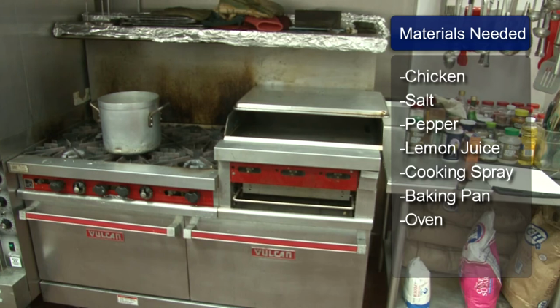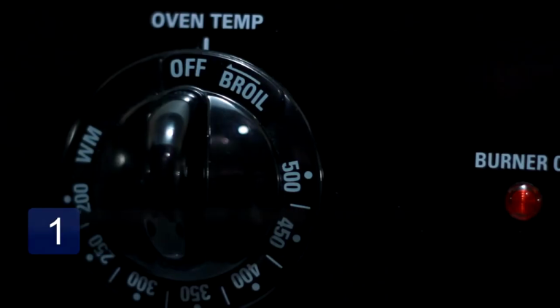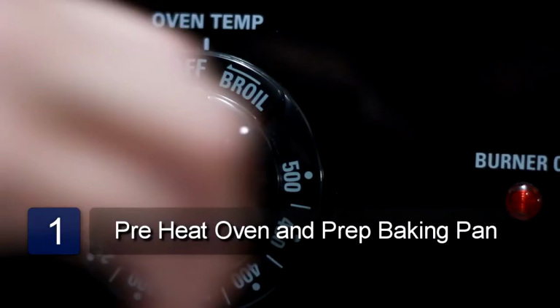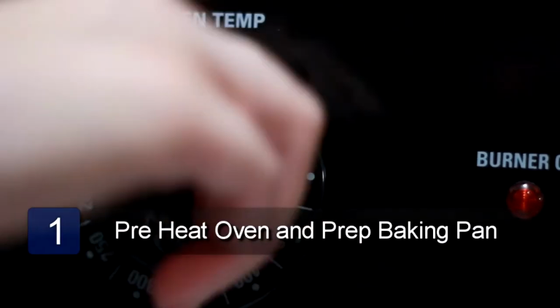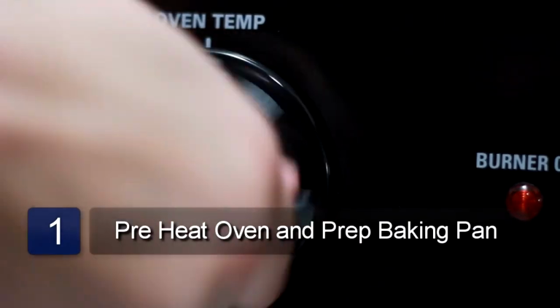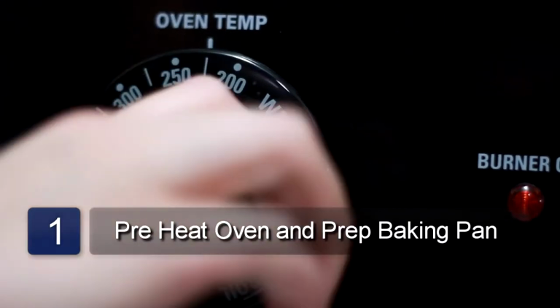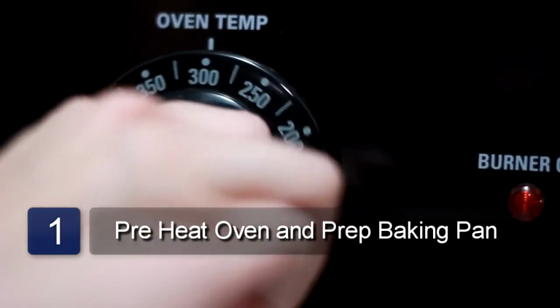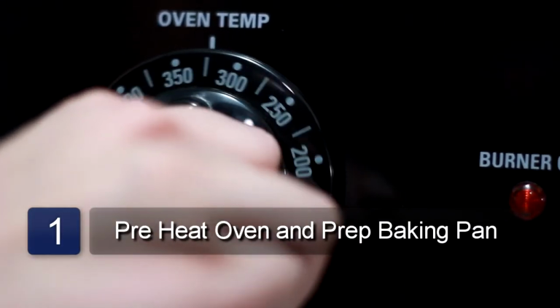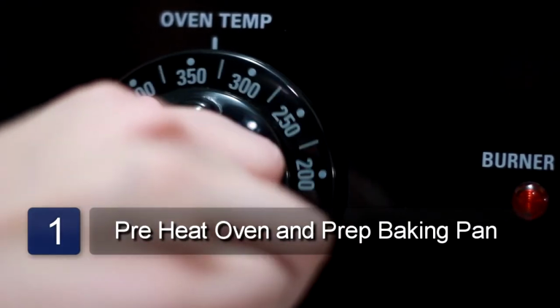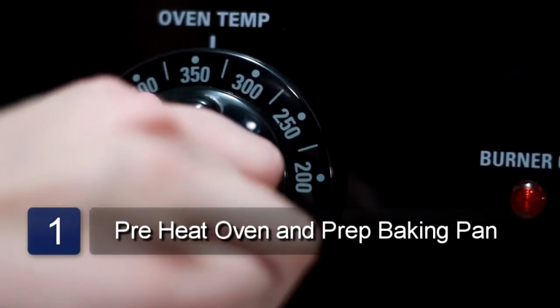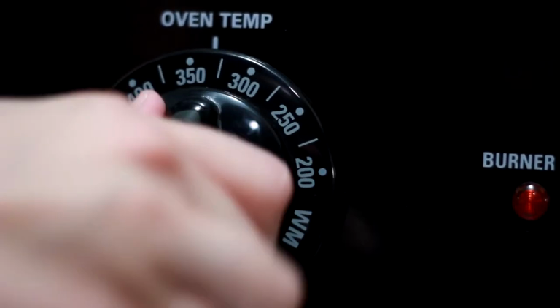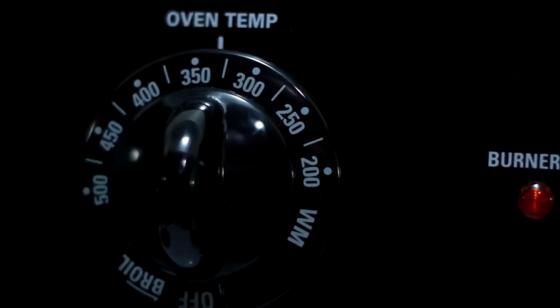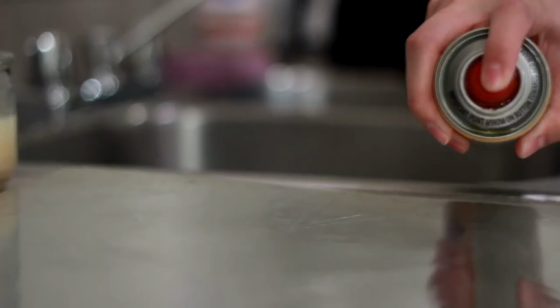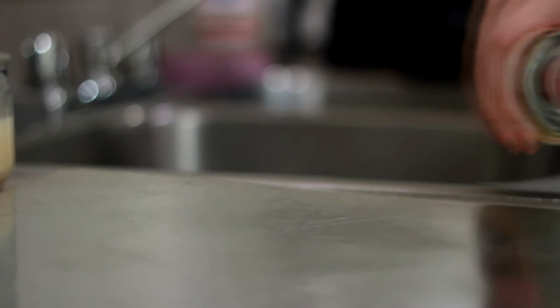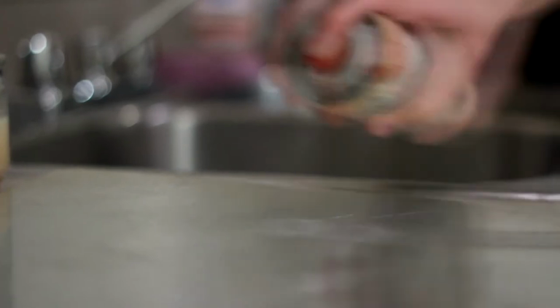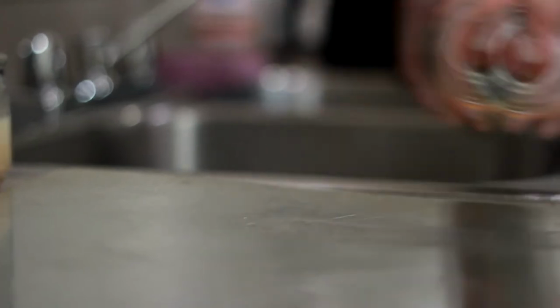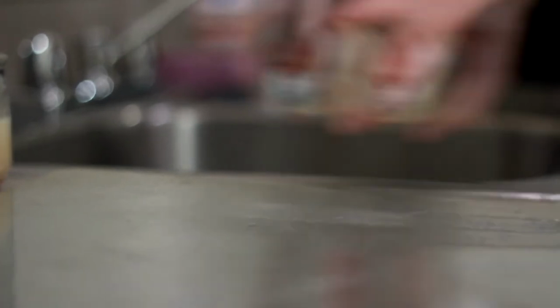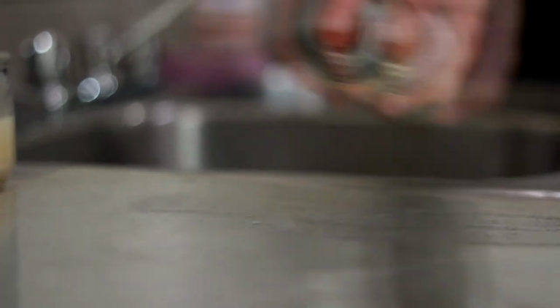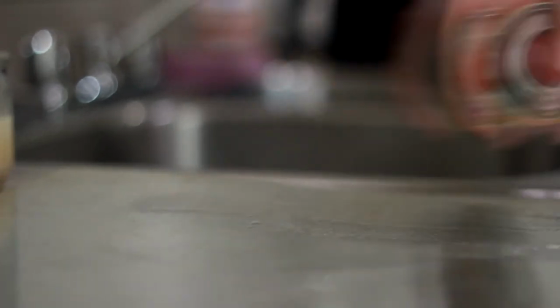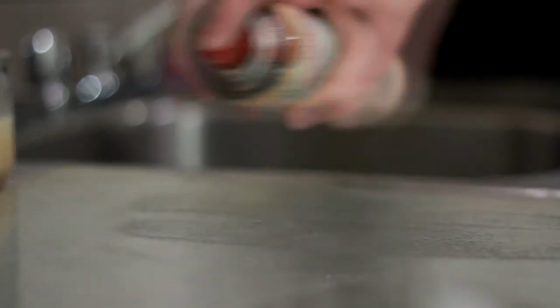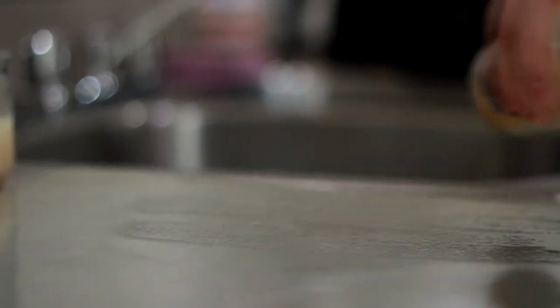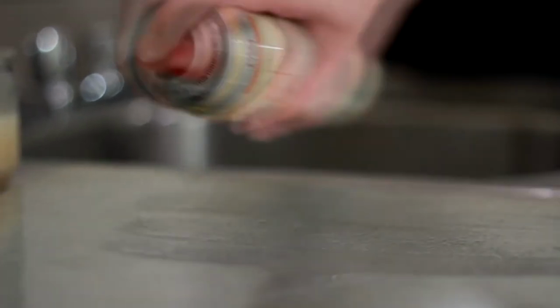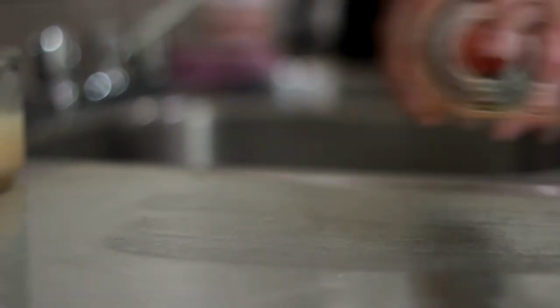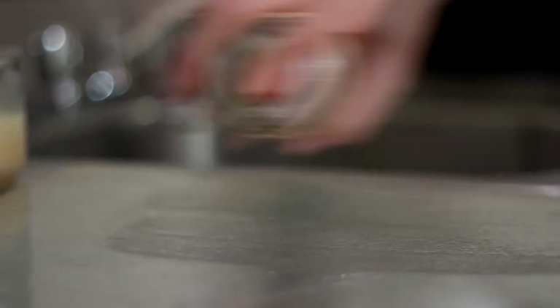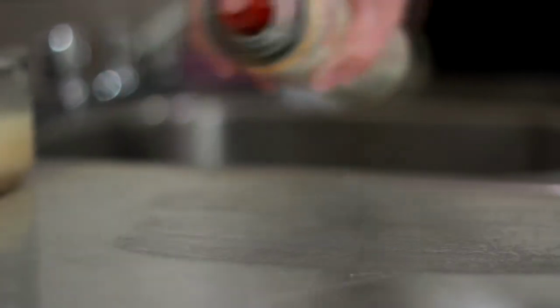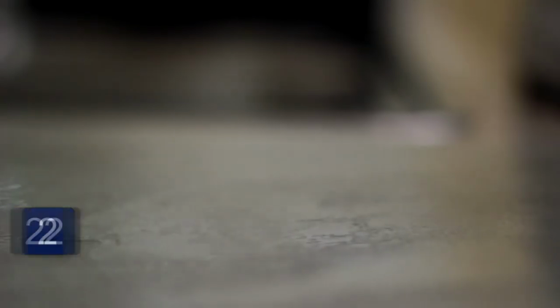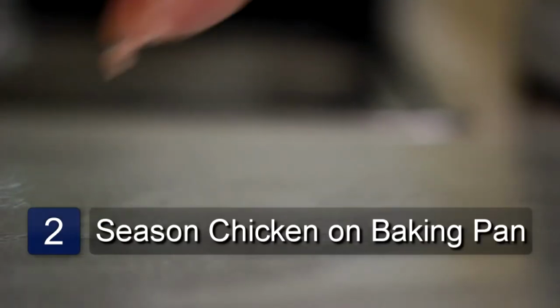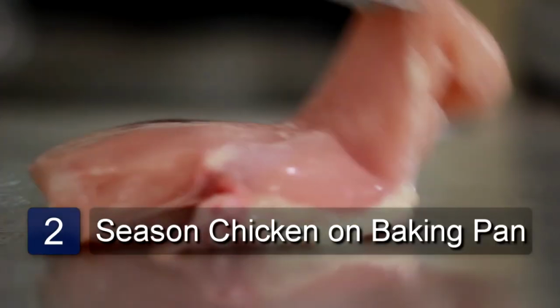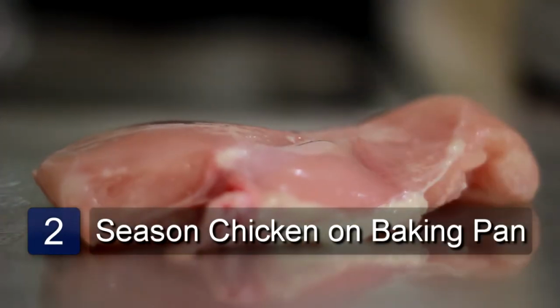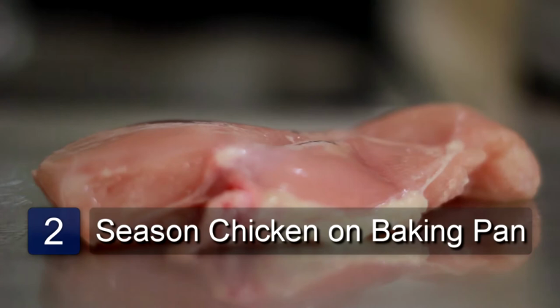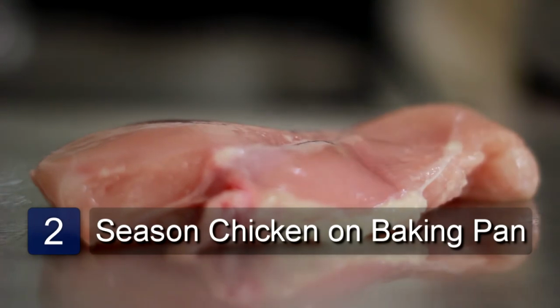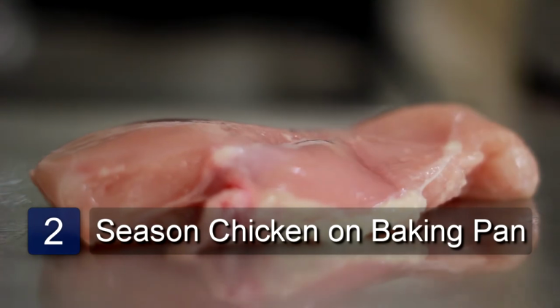The first step is to preheat the oven to 350 degrees. Next, spray a baking pan with cooking spray. Now place the chicken breast onto the baking pan.